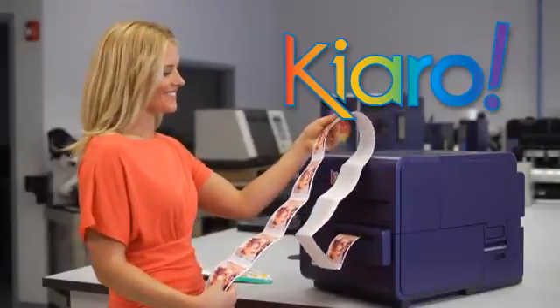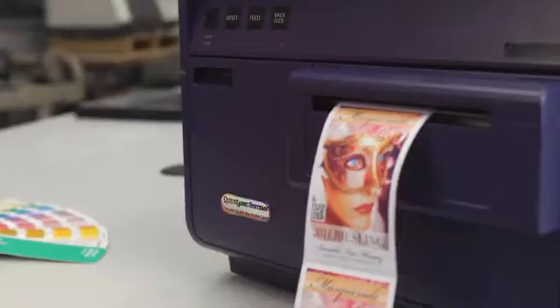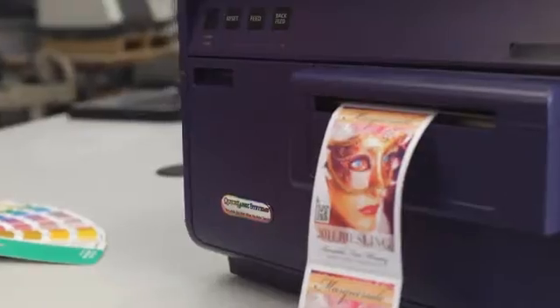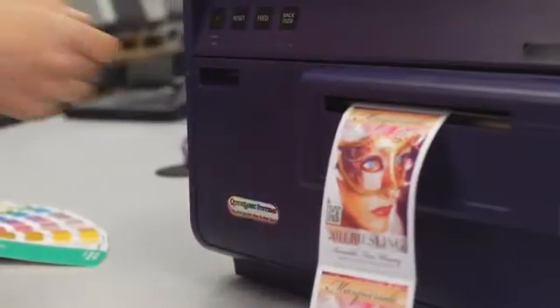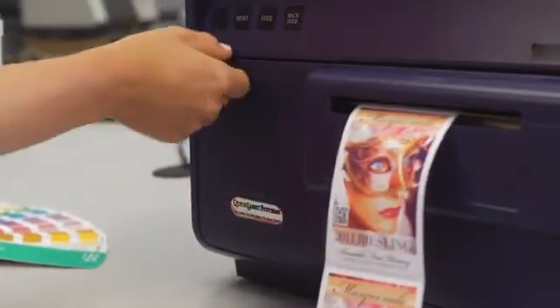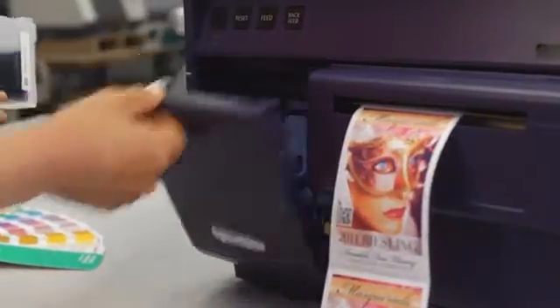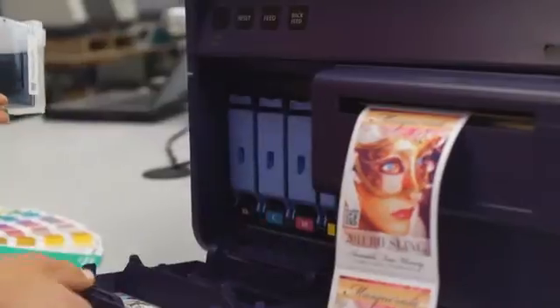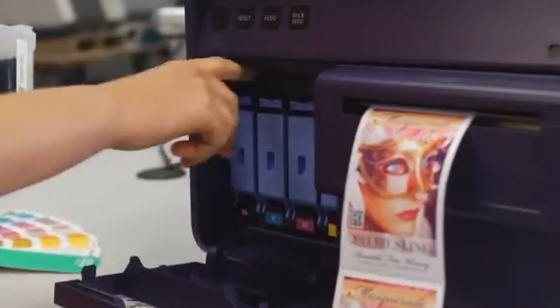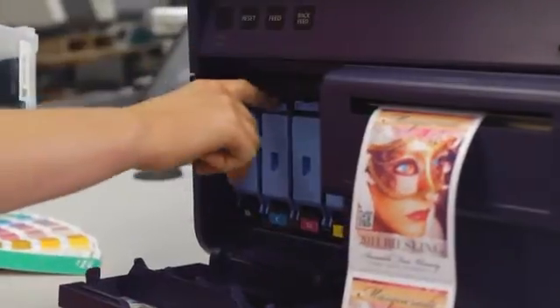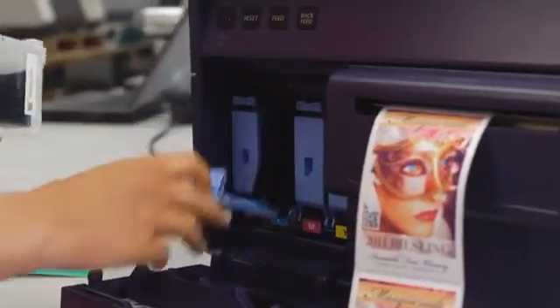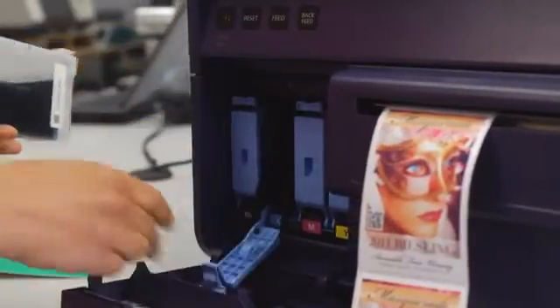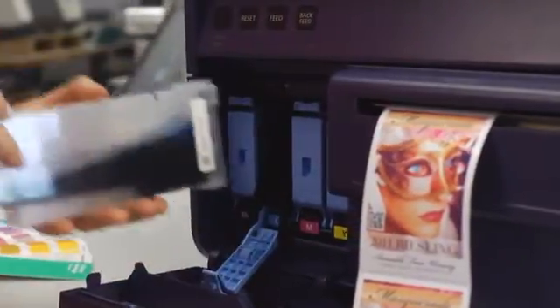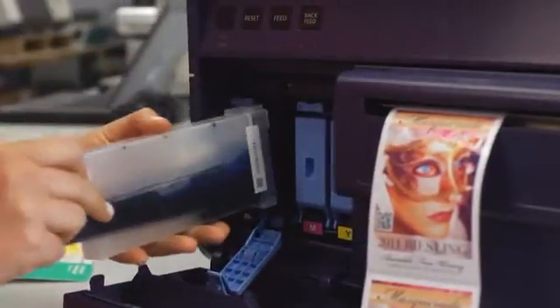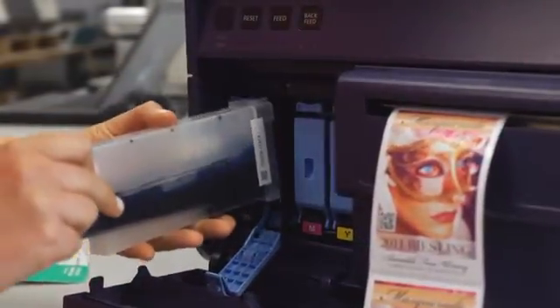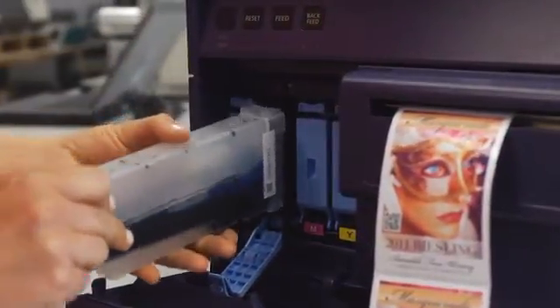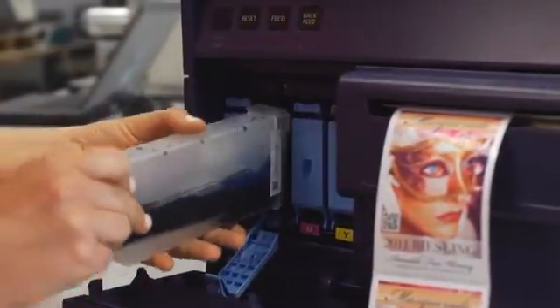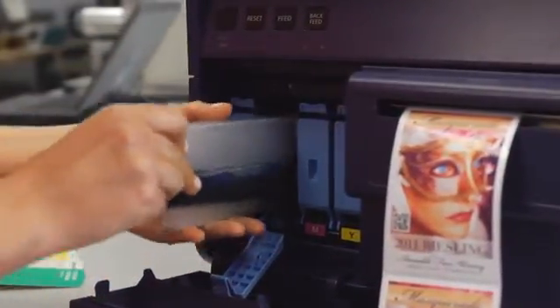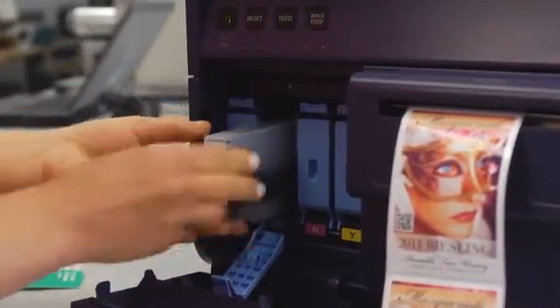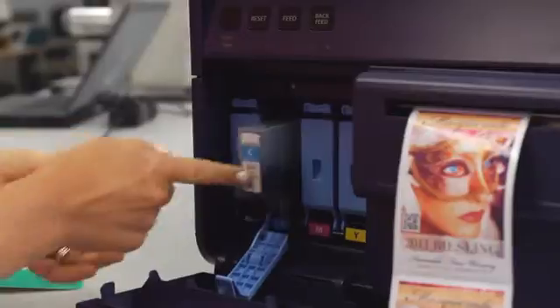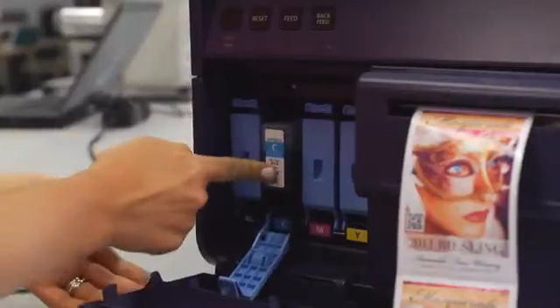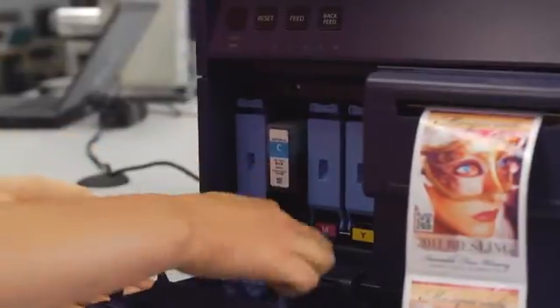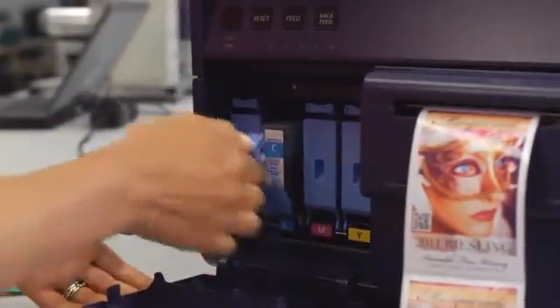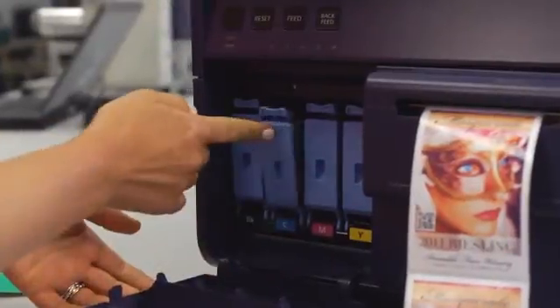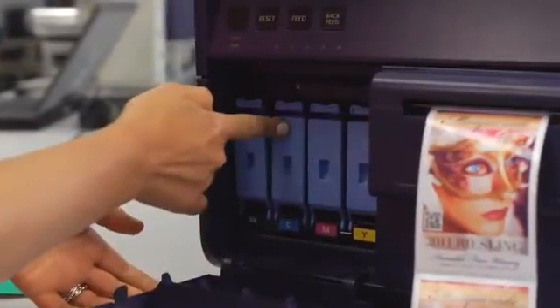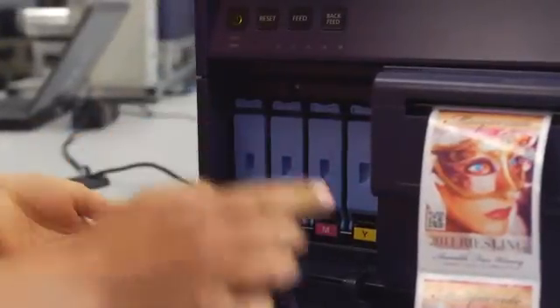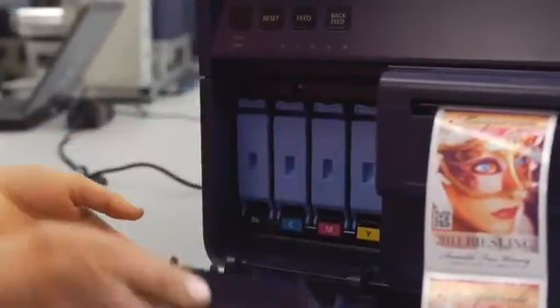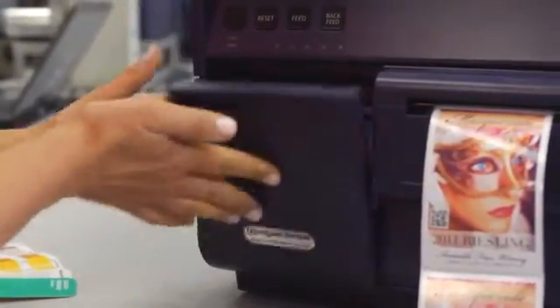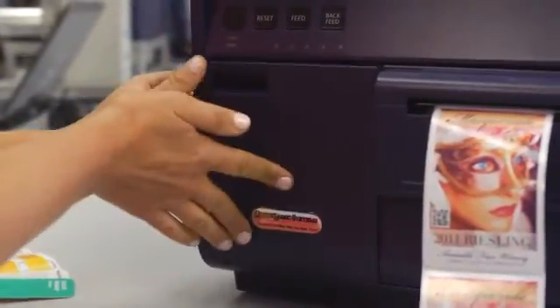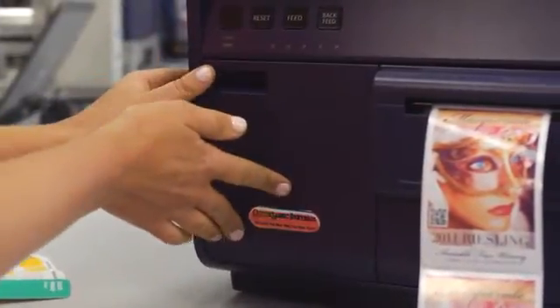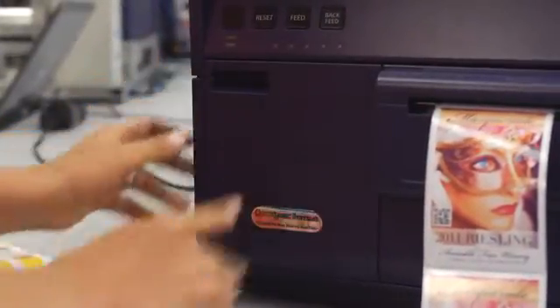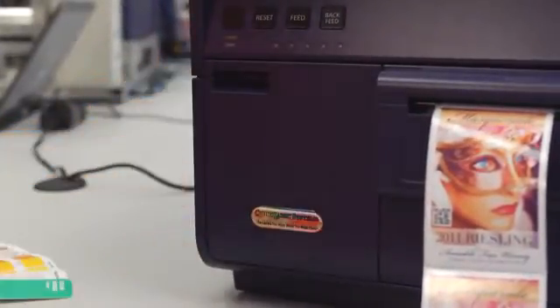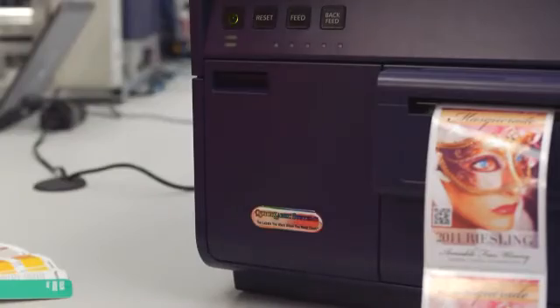To get started, just insert each ink cartridge into the Kiaro and snap it into place. Each of the Kiaro's four separate CMYK ink cartridges is an extra-large, 240-milliliter capacity cartridge.